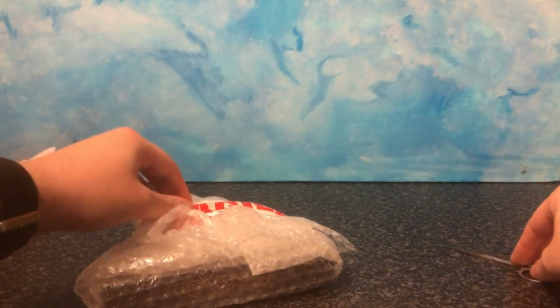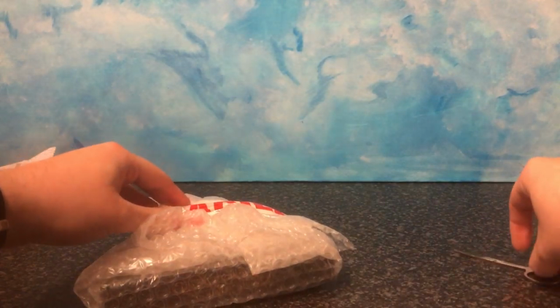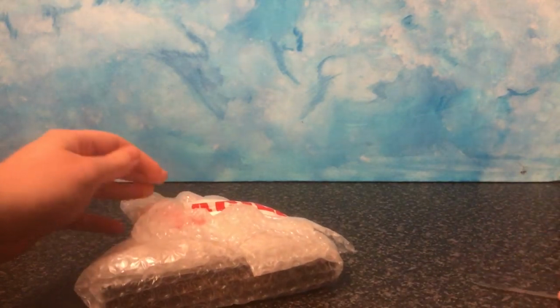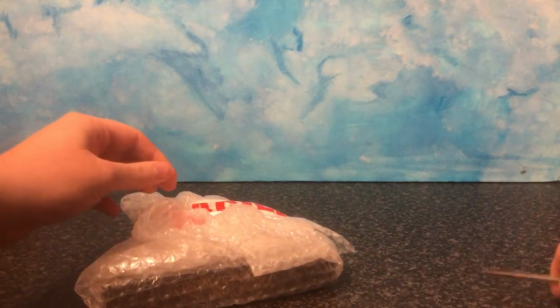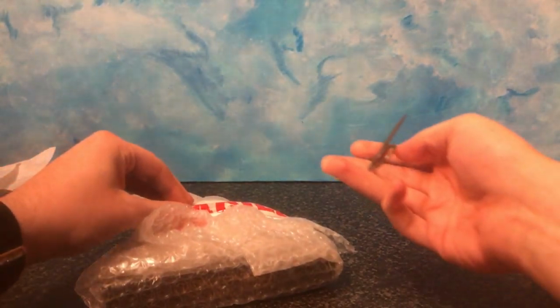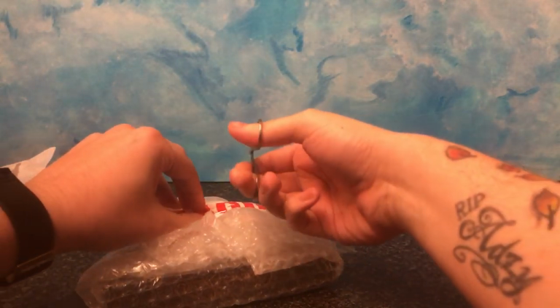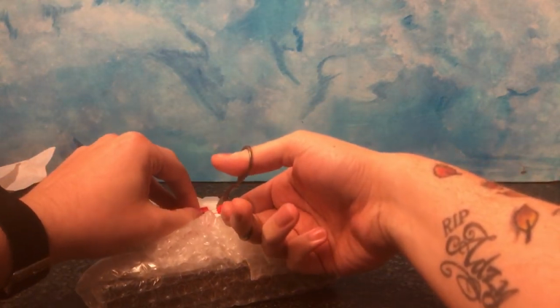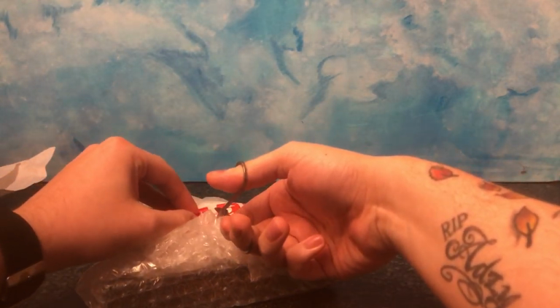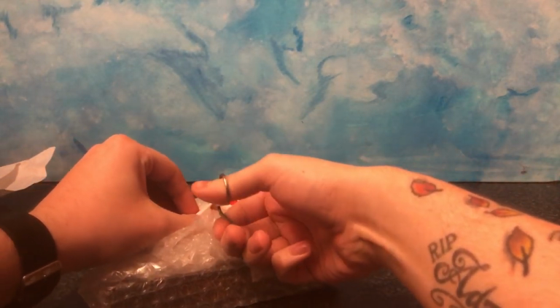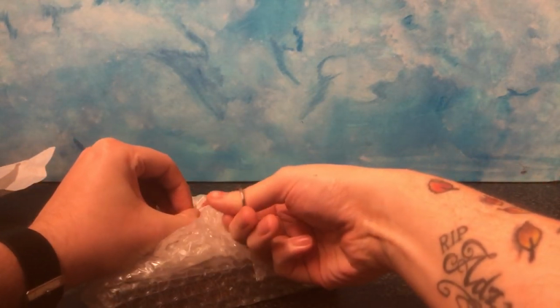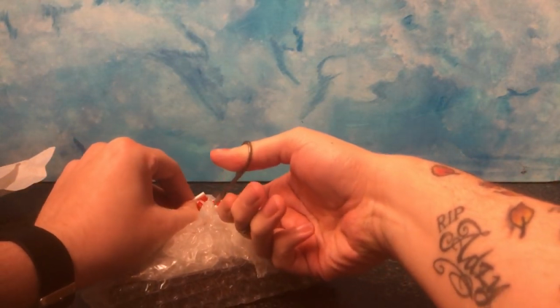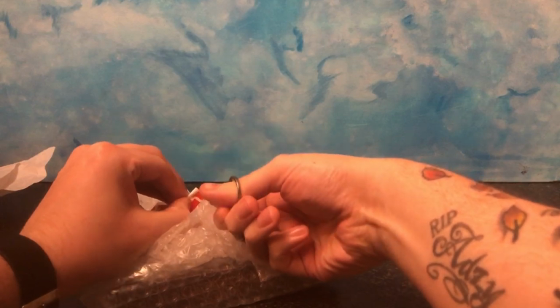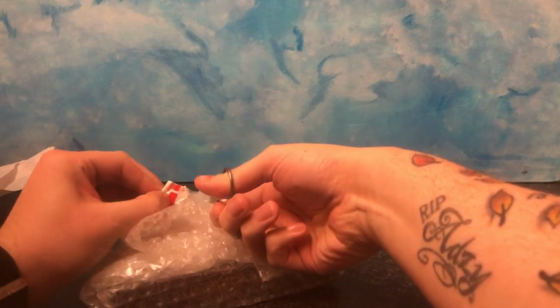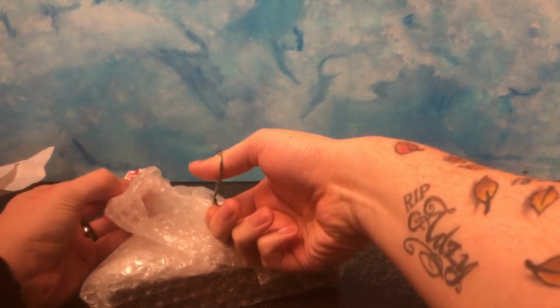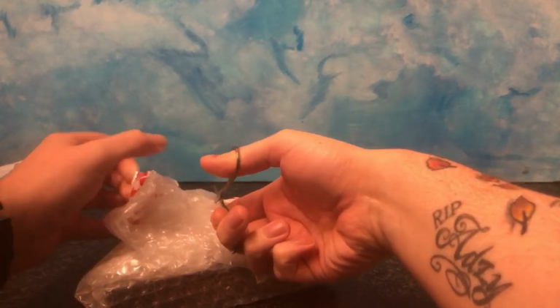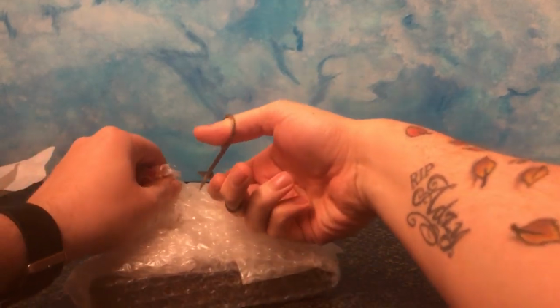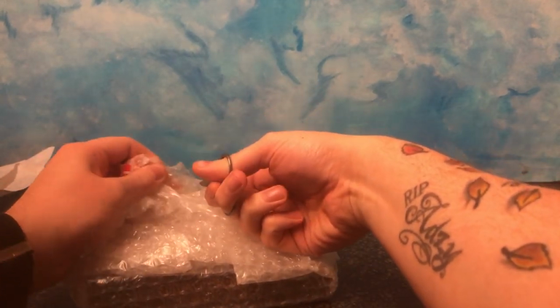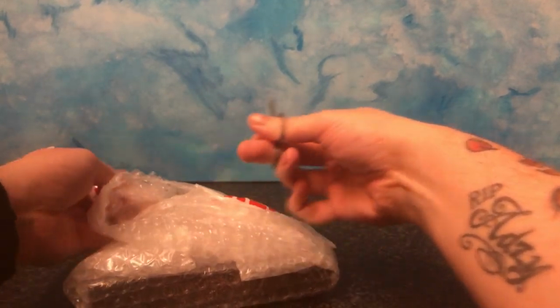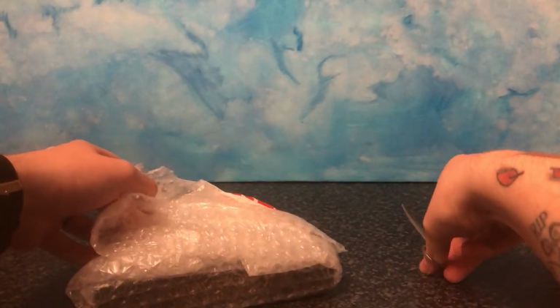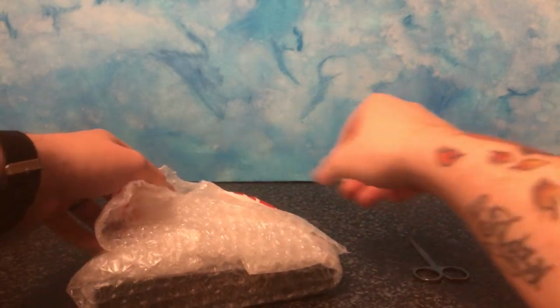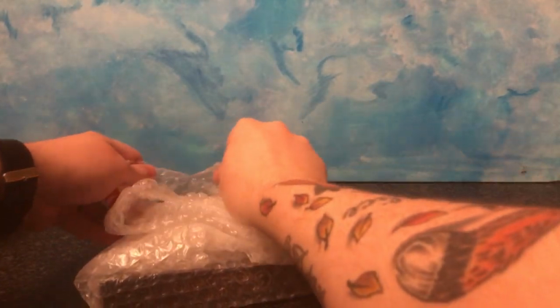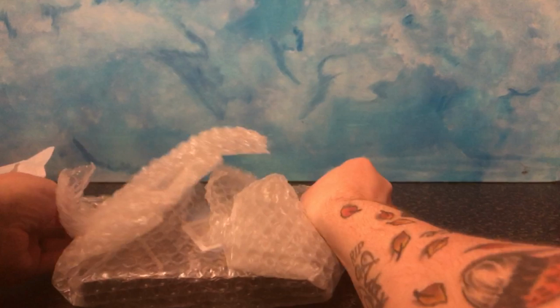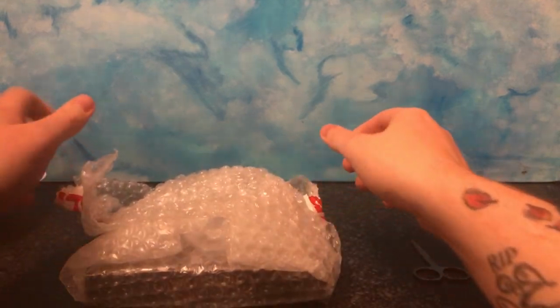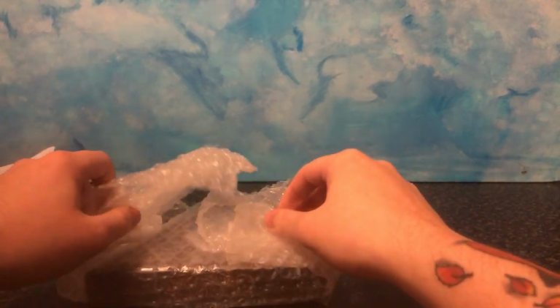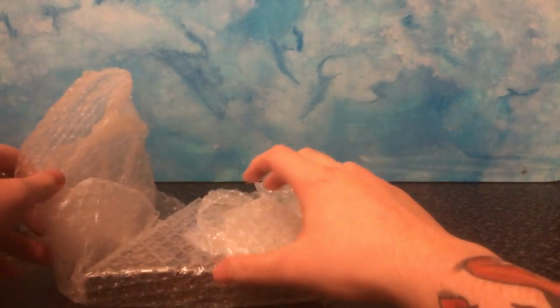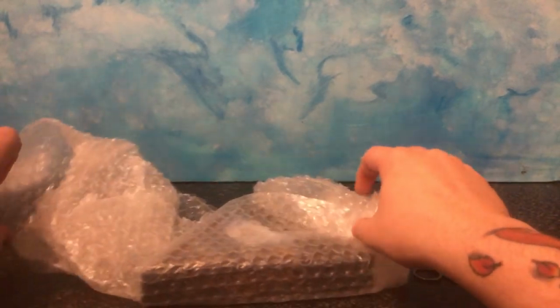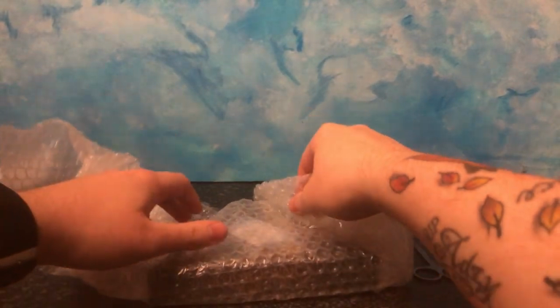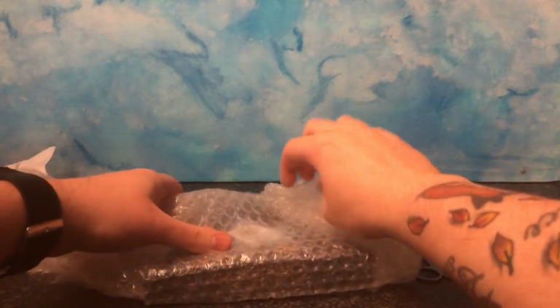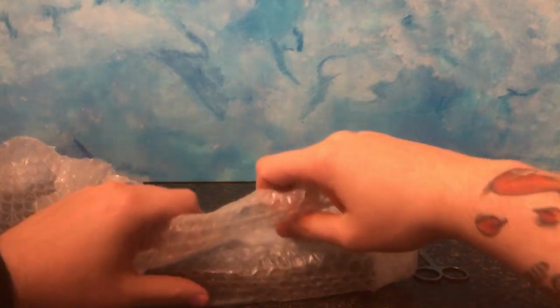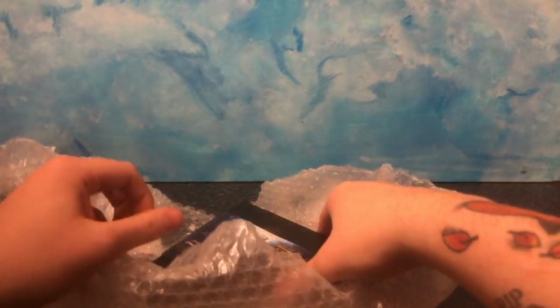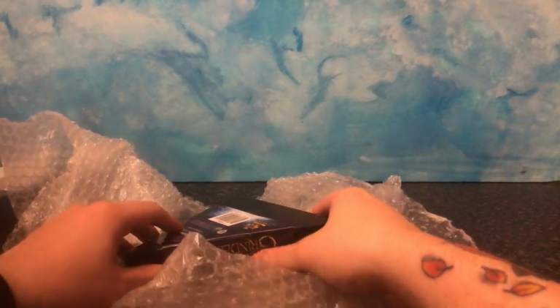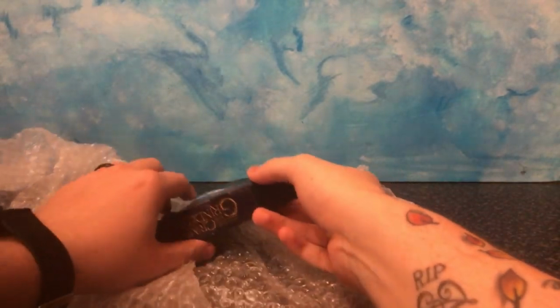Okay, let's... I love the box. Let's have a look. This is Grindelwald's pendant from The Crimes of Grindelwald. And I love the box here.